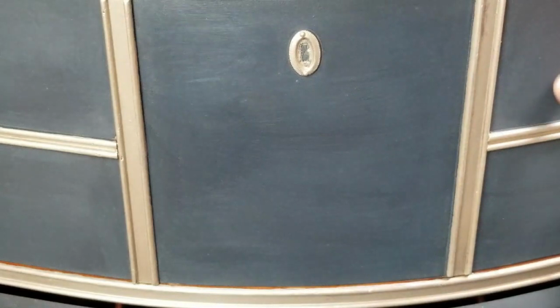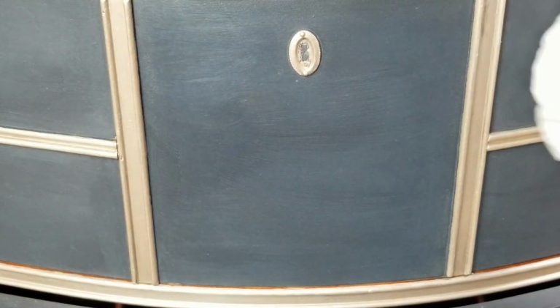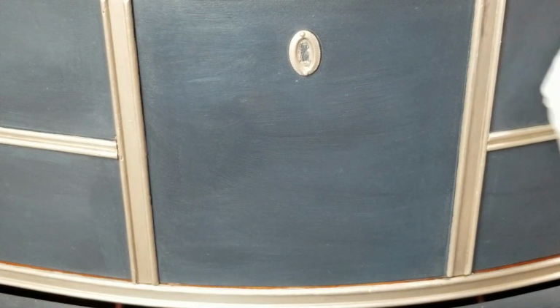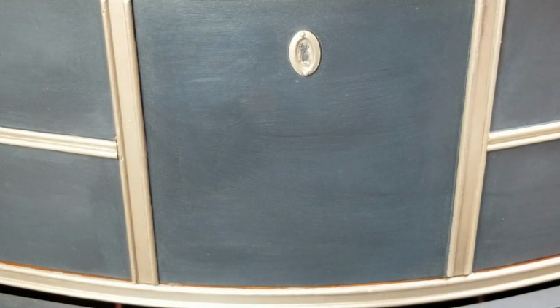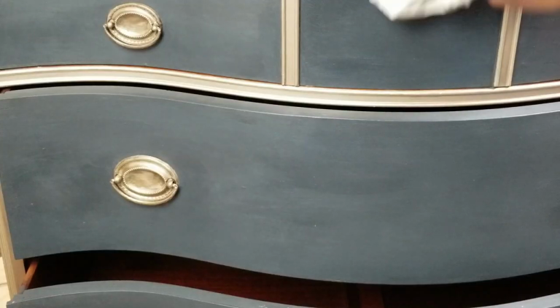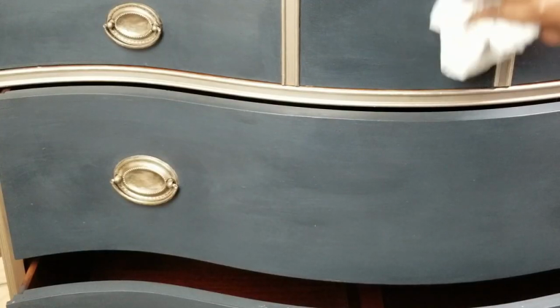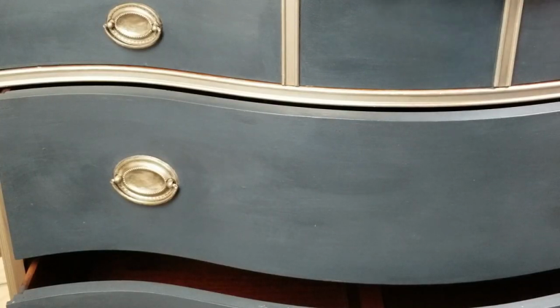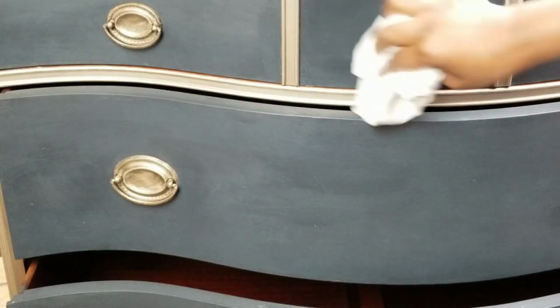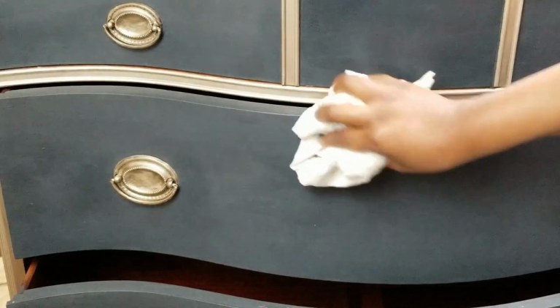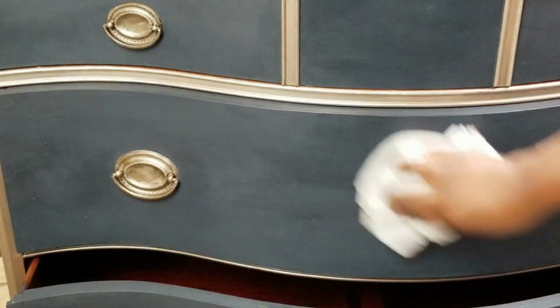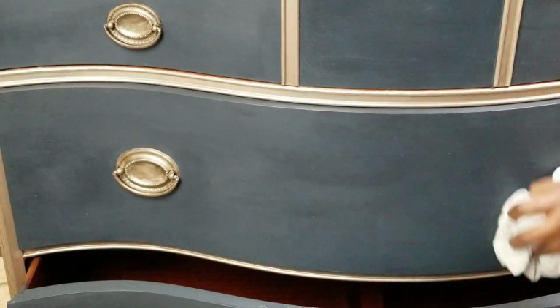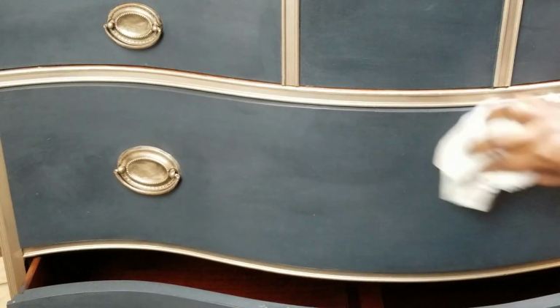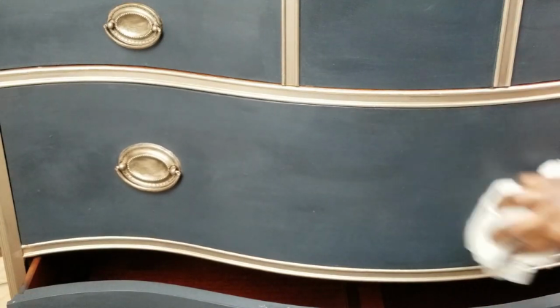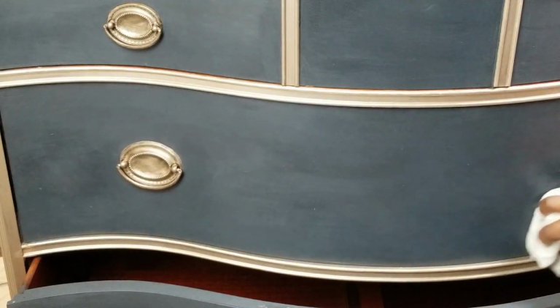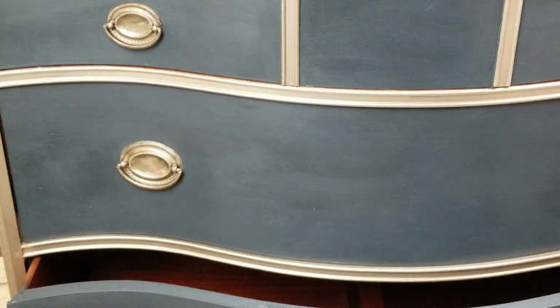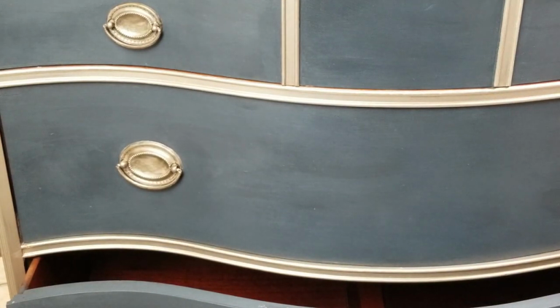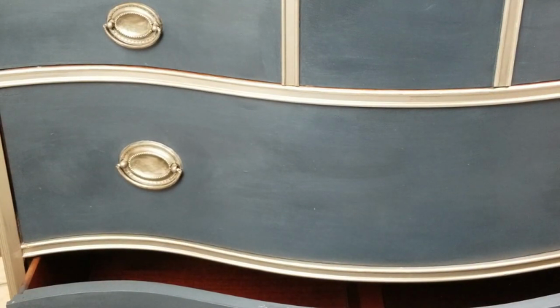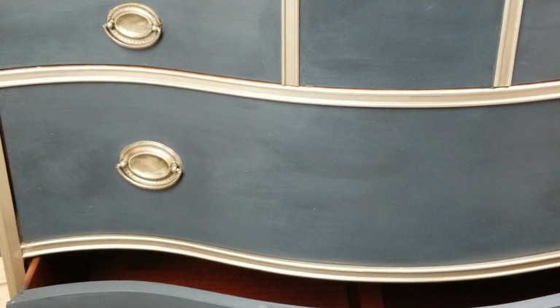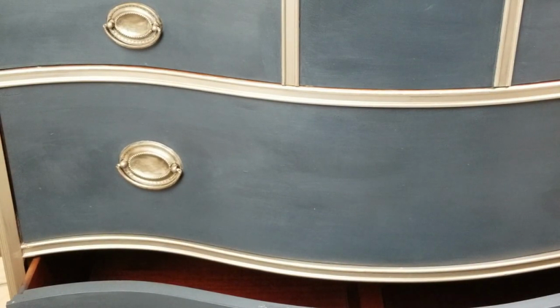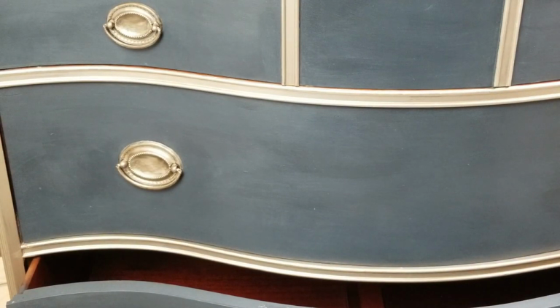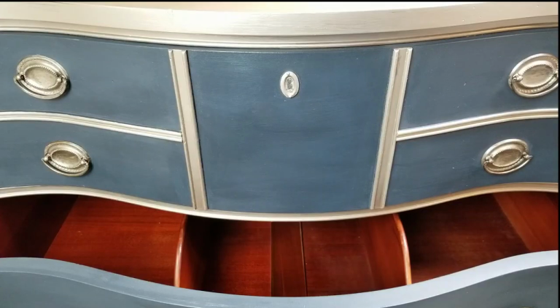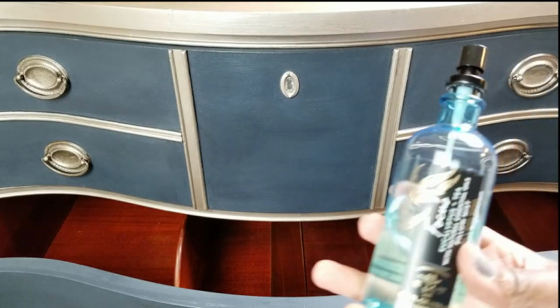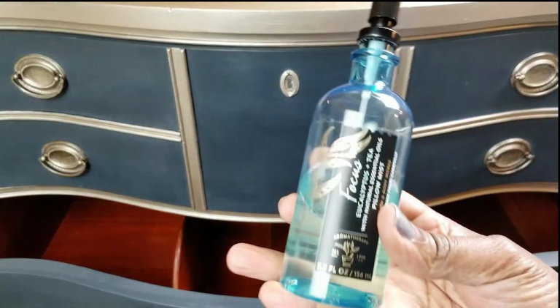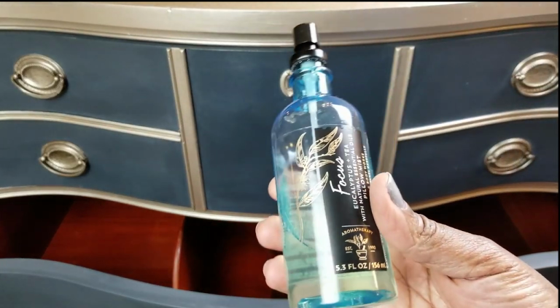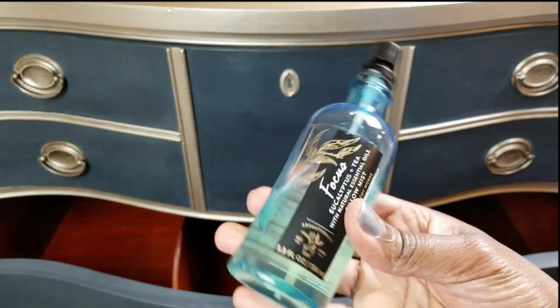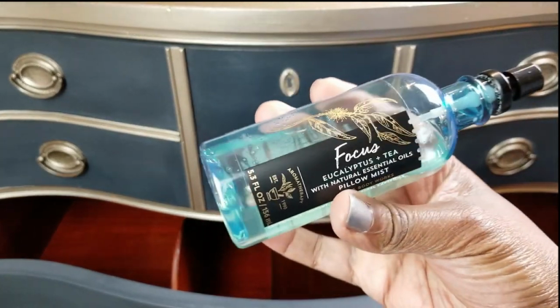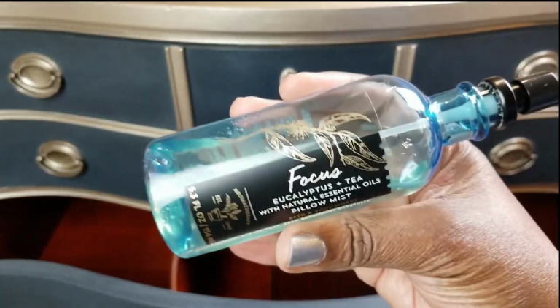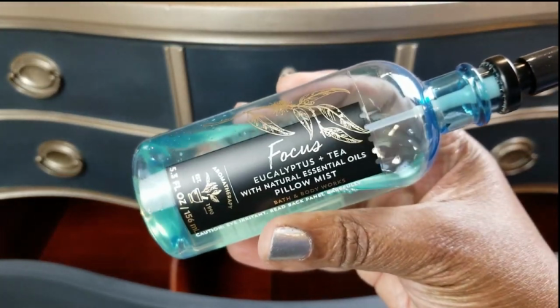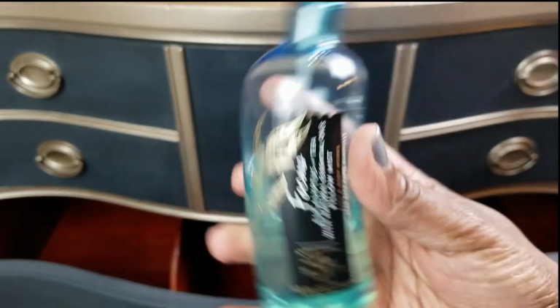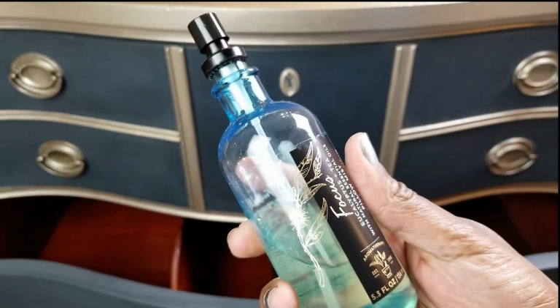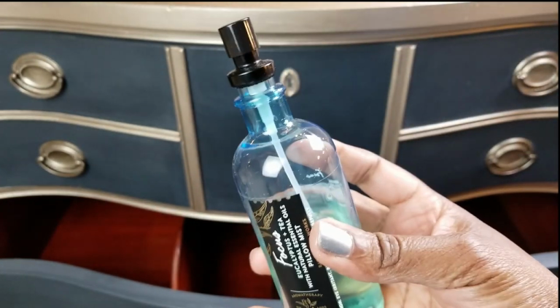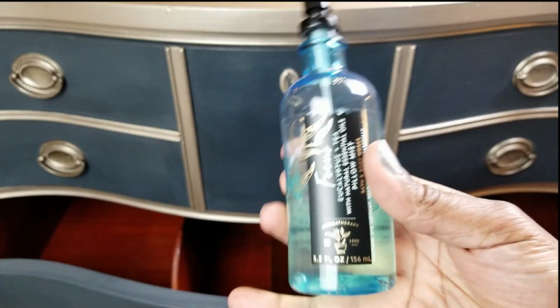A good thing about it is you can go back and reapply wax later, maybe in a year or so as you think you need it, and it will be perfect every time. So at this point you can skip the next step if needed.